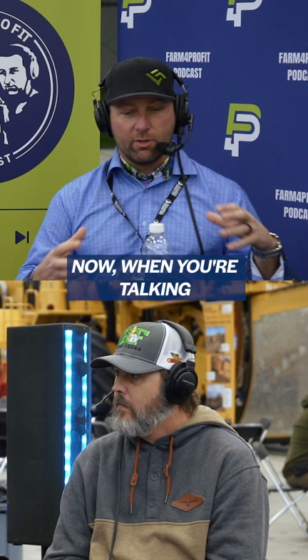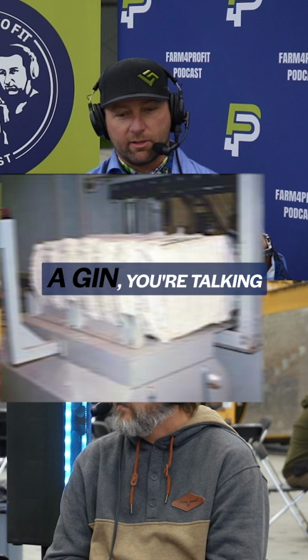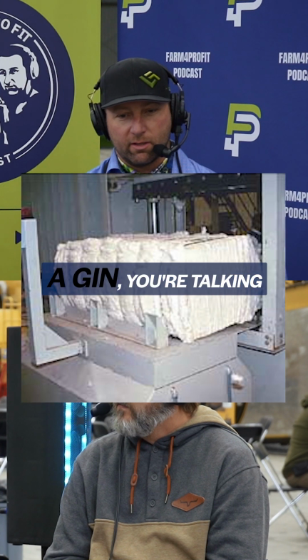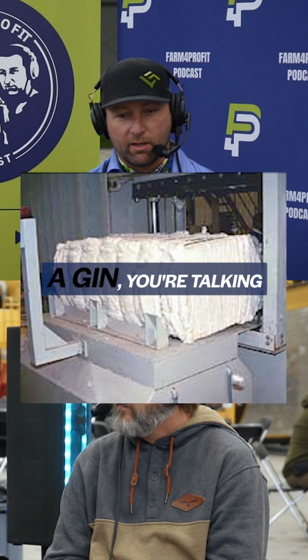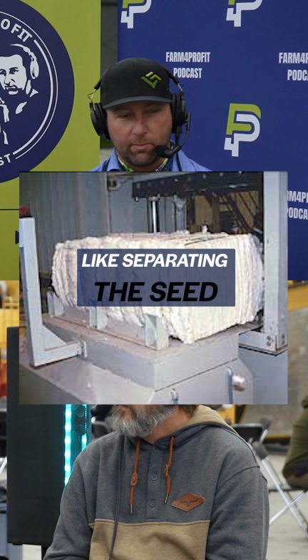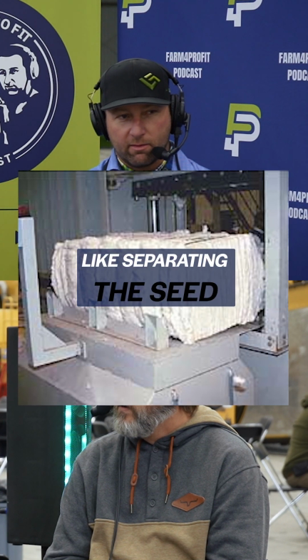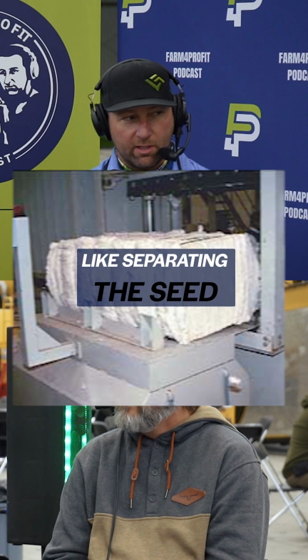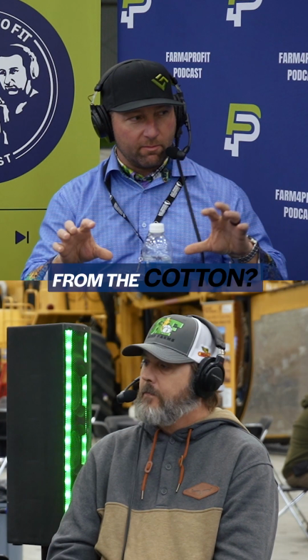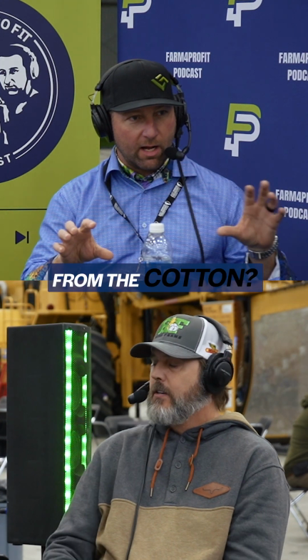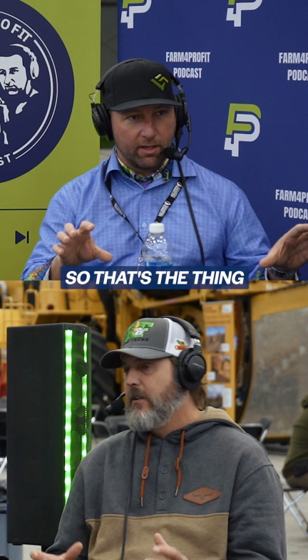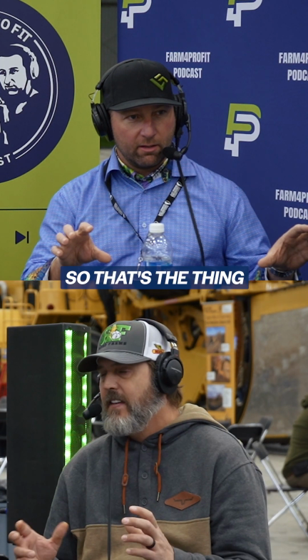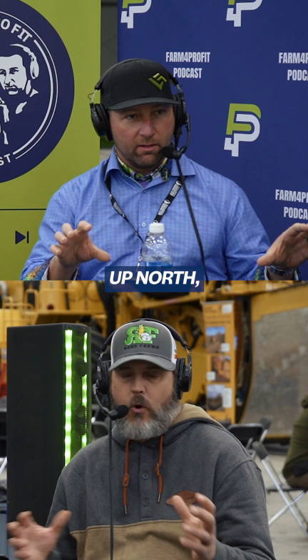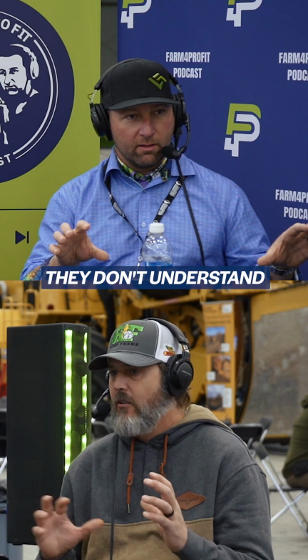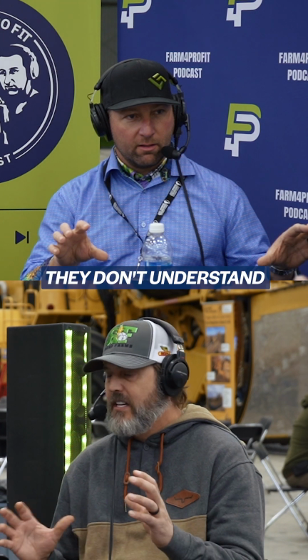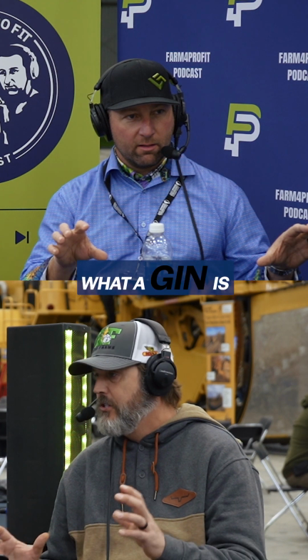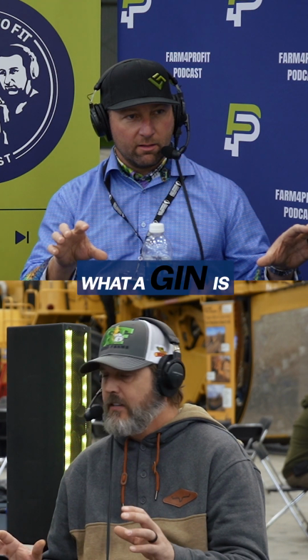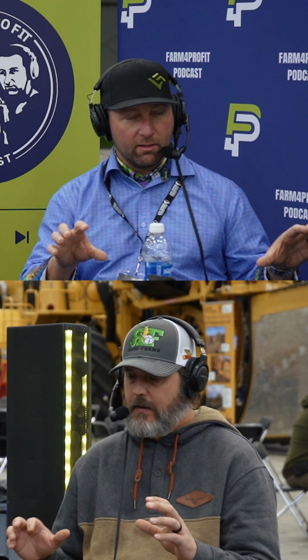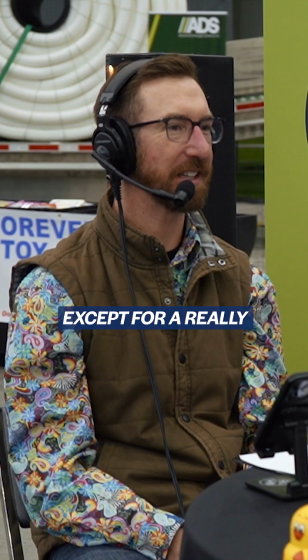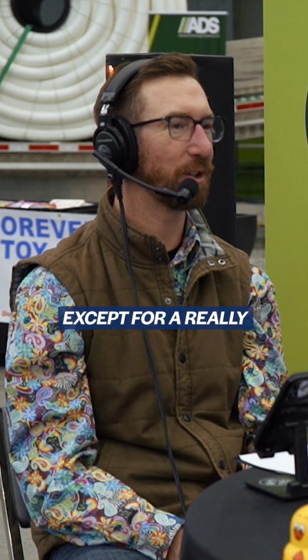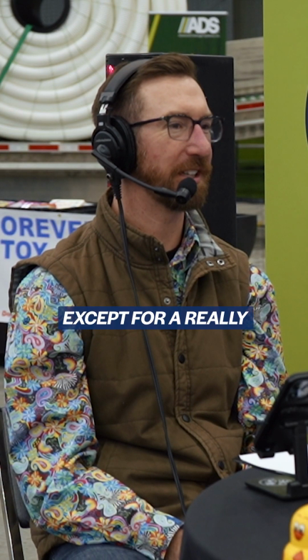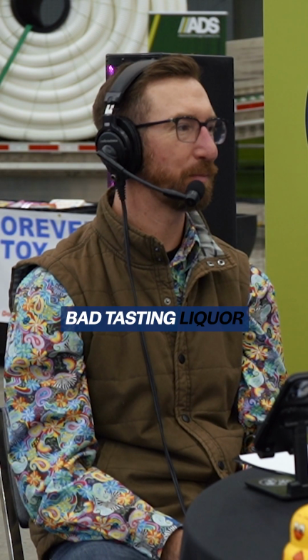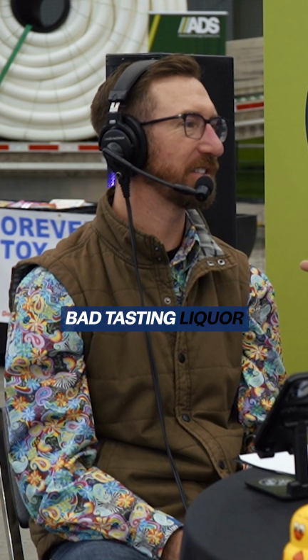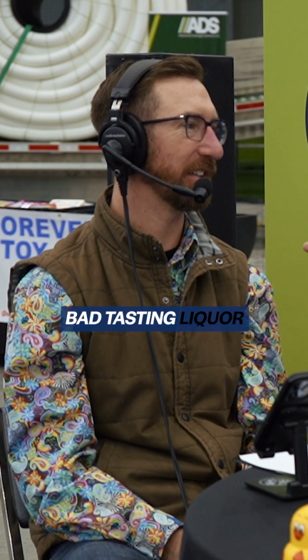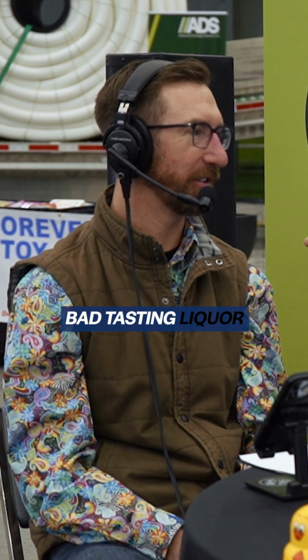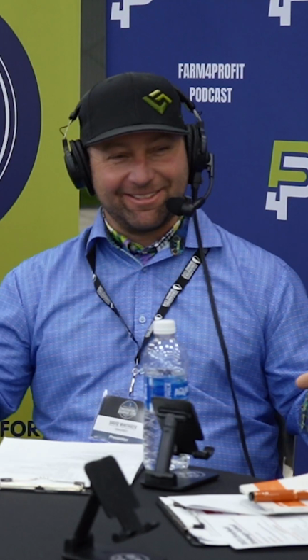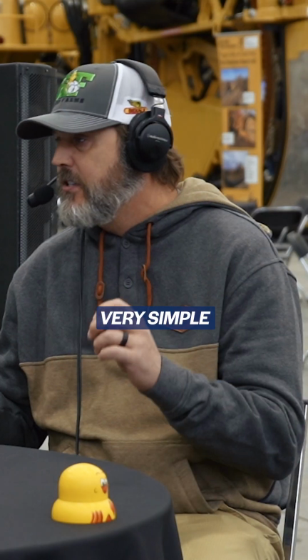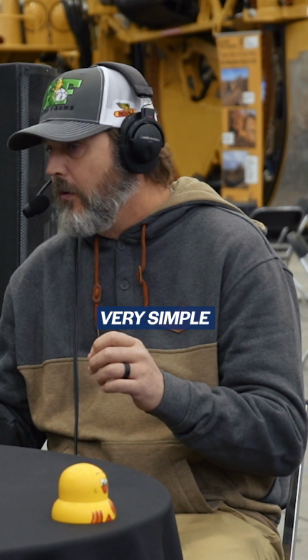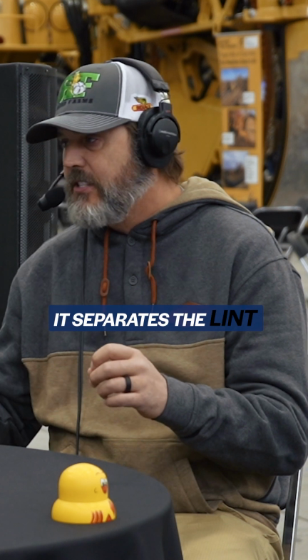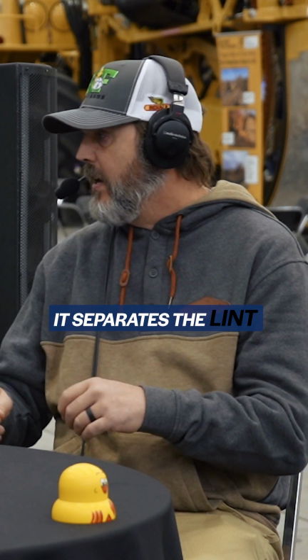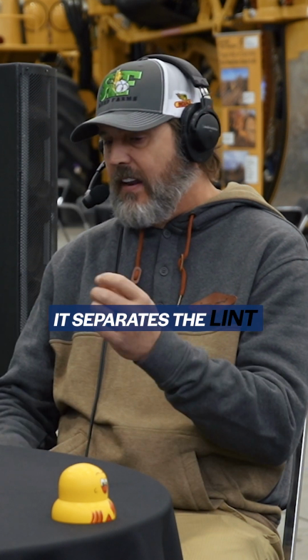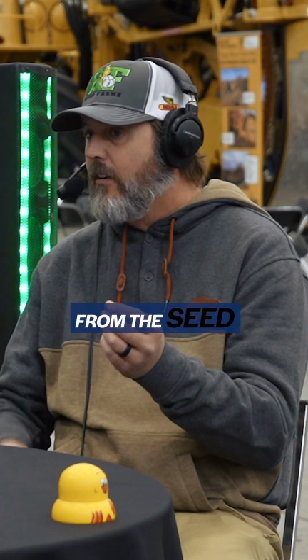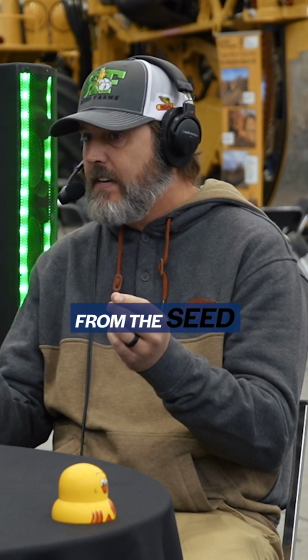Now, when you're talking a gin, you're talking about separating the seed from the cotton. Up north, they don't understand what a gin is — except for a really bad-tasting drink. It's very simple: it separates the lint from the seed.